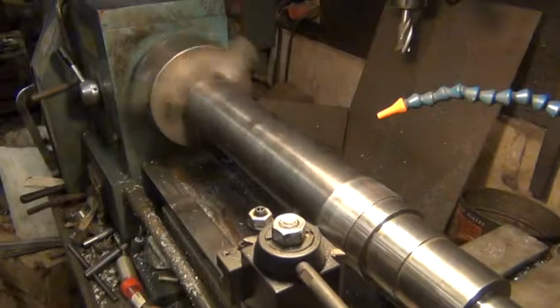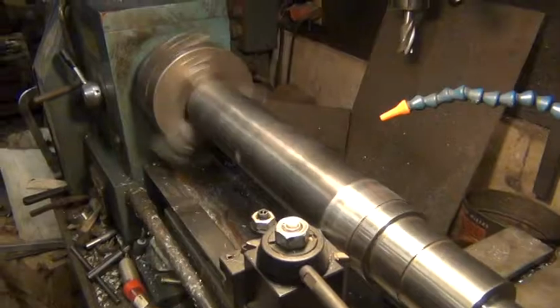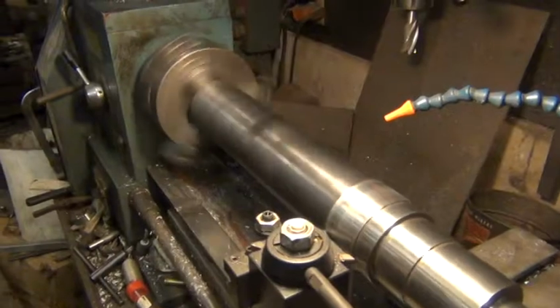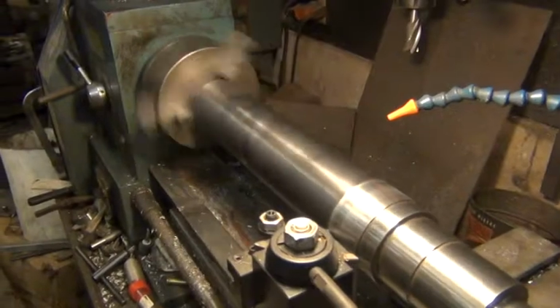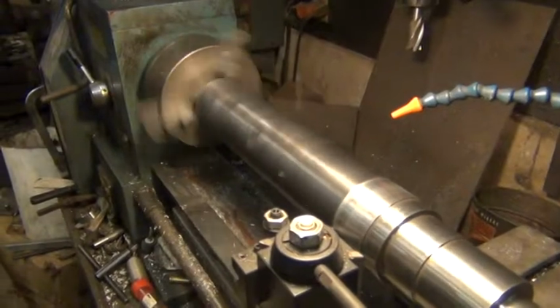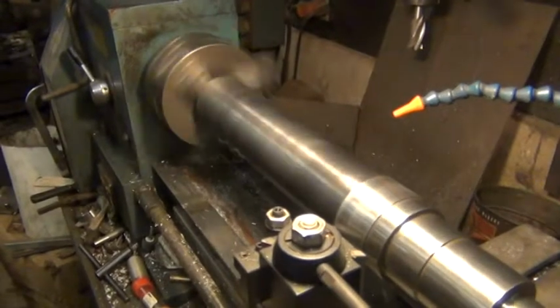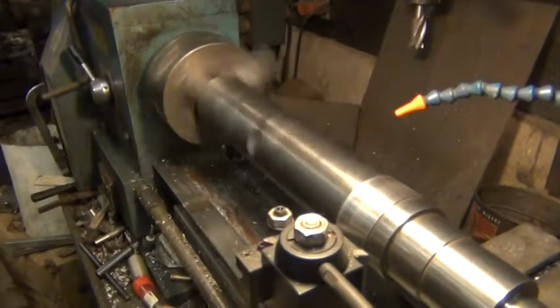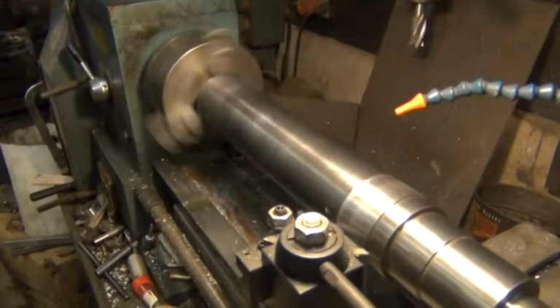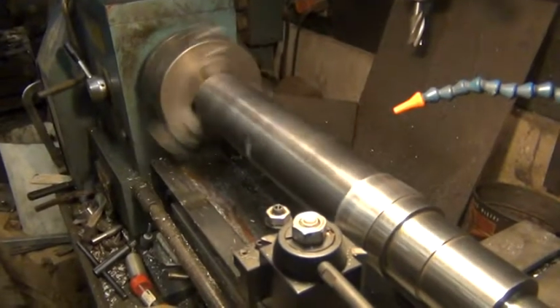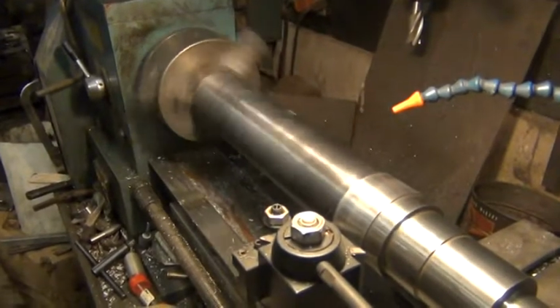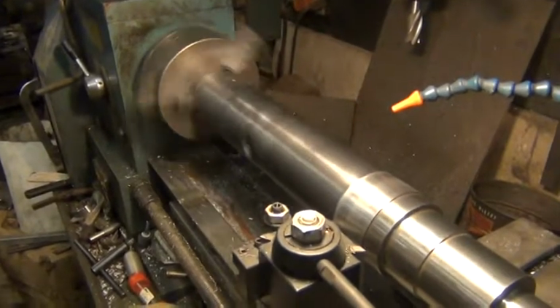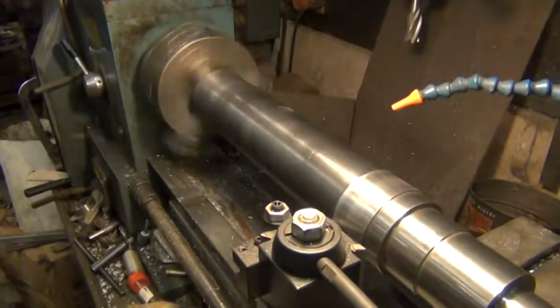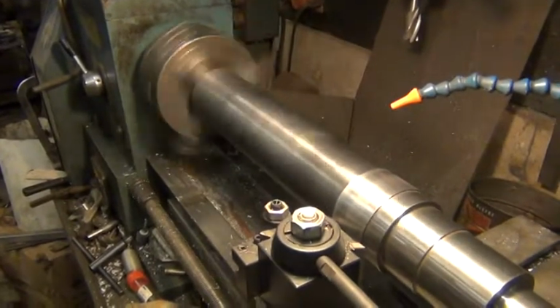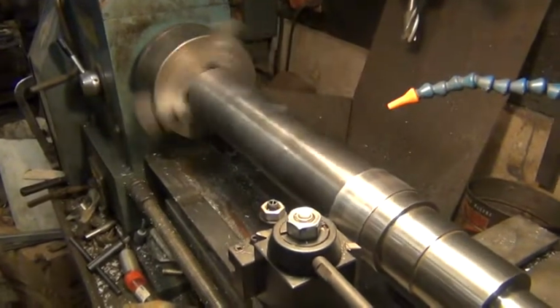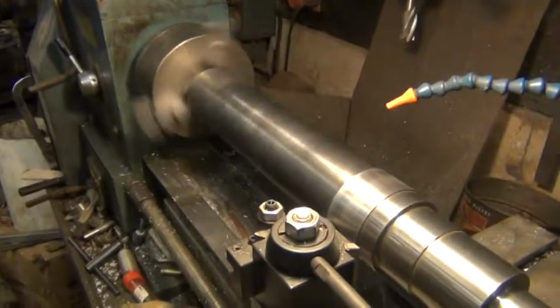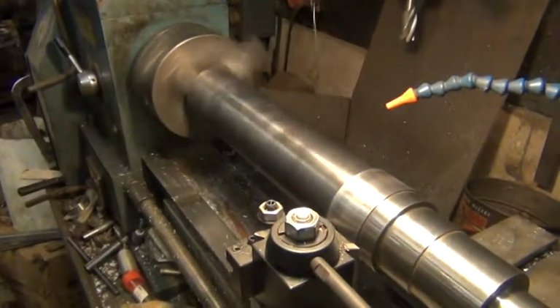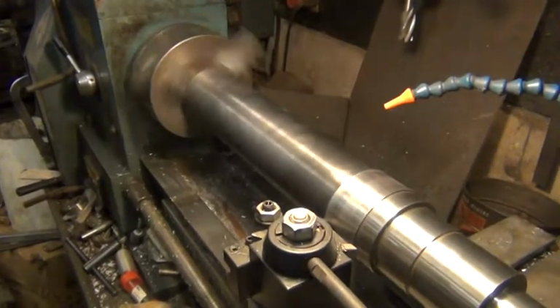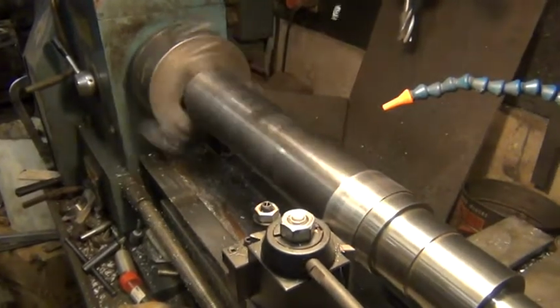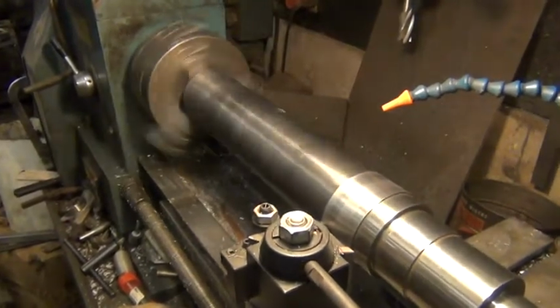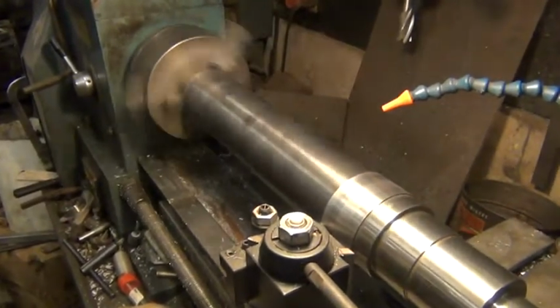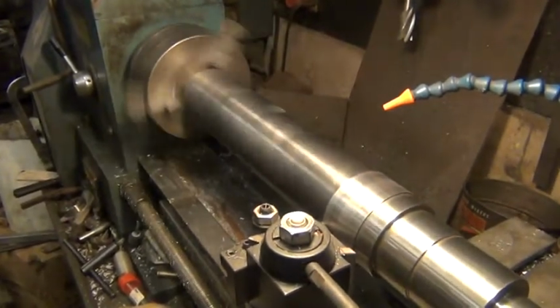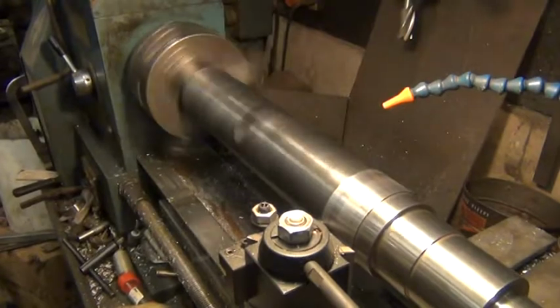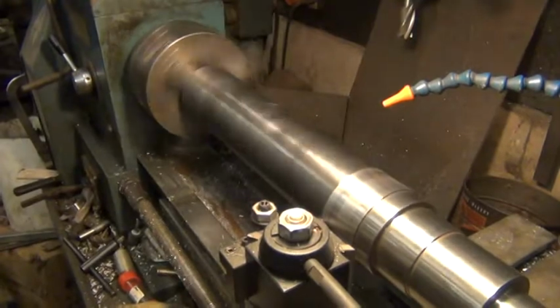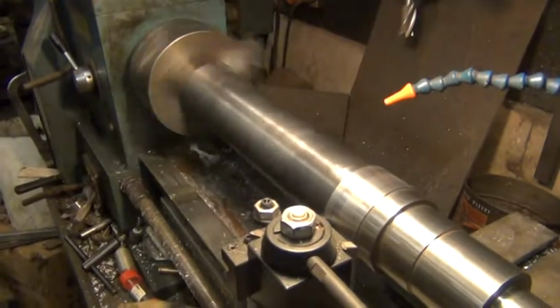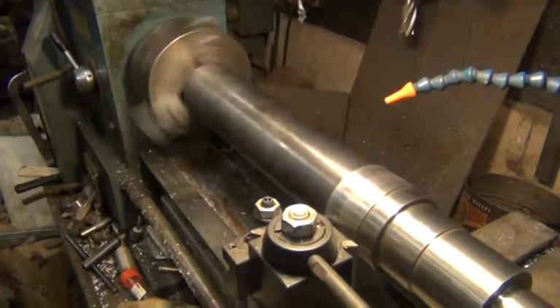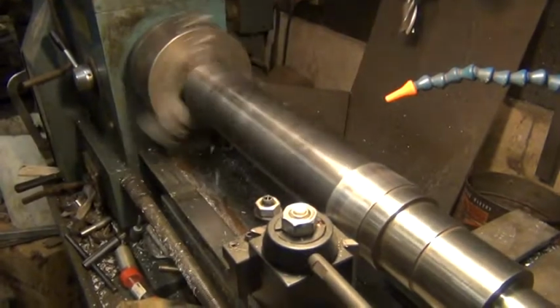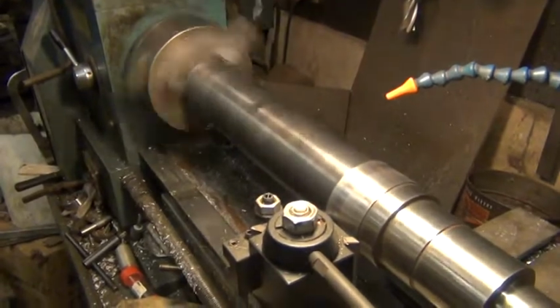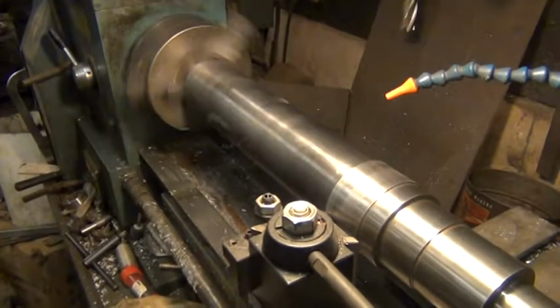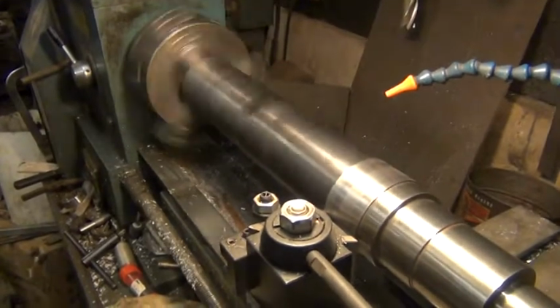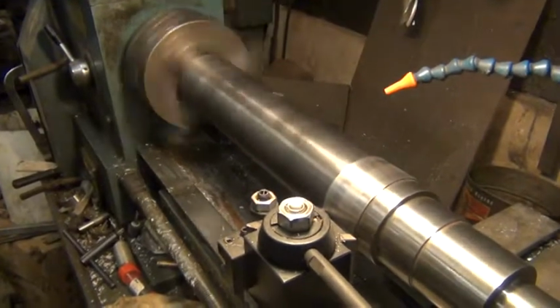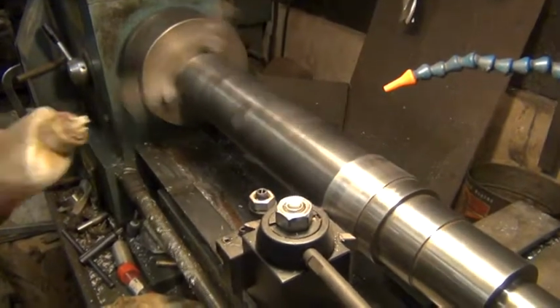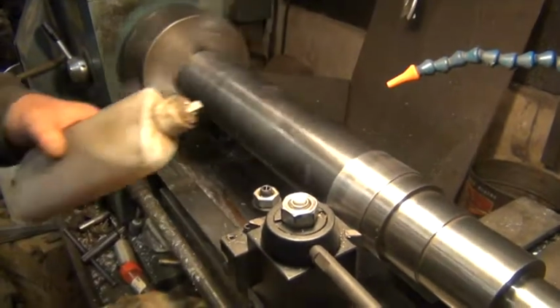I'm taking about 11 or 12 thousandths off the axle spindle.